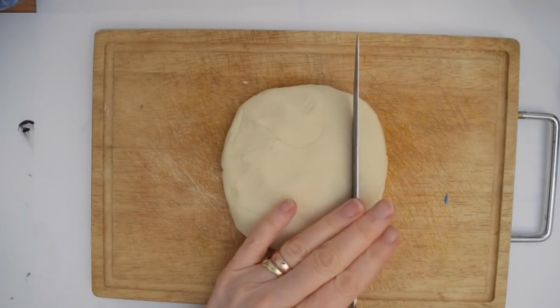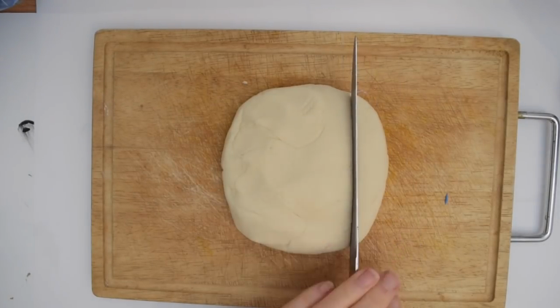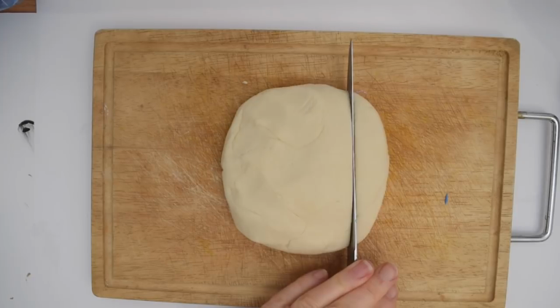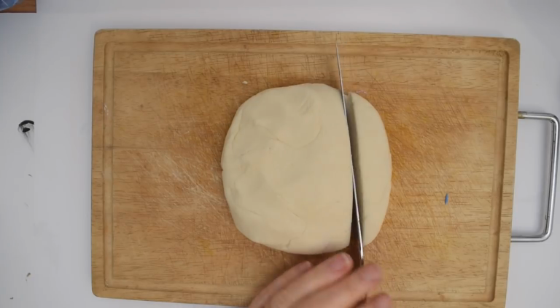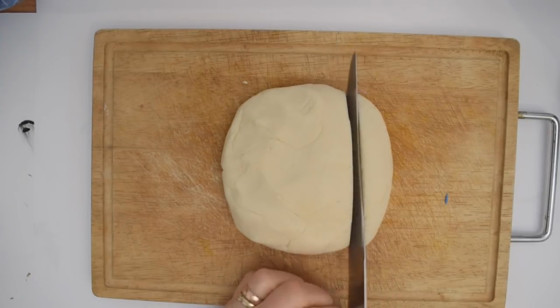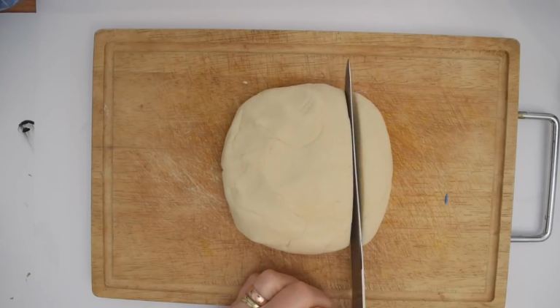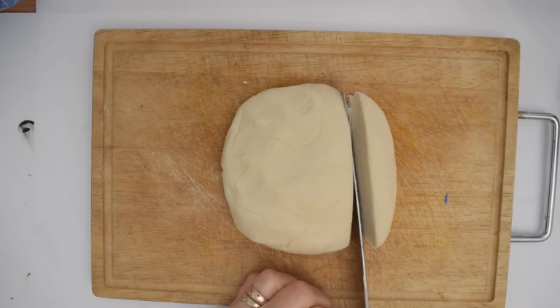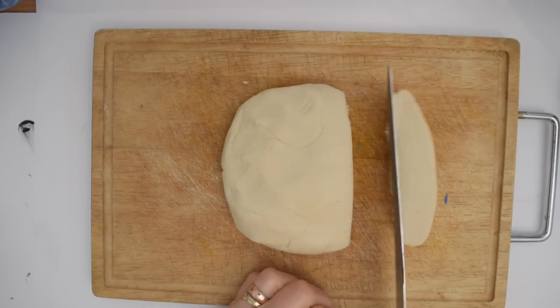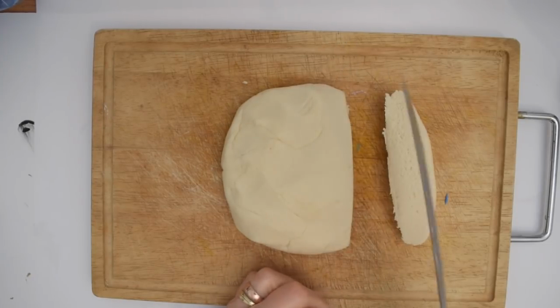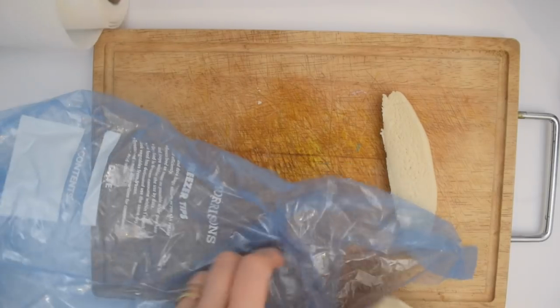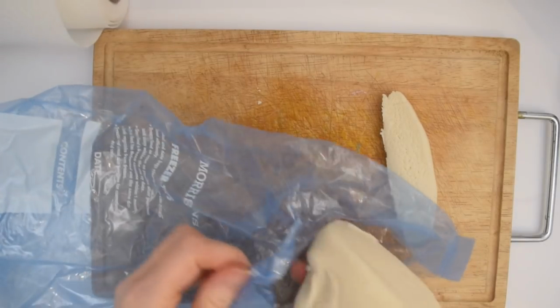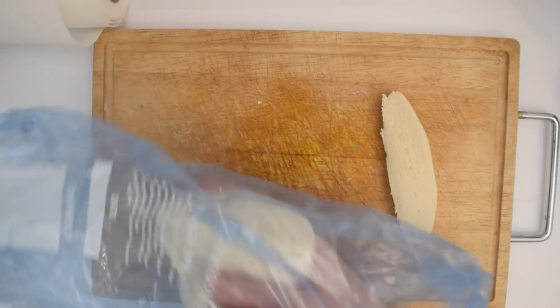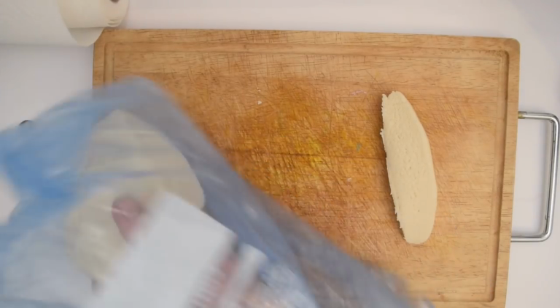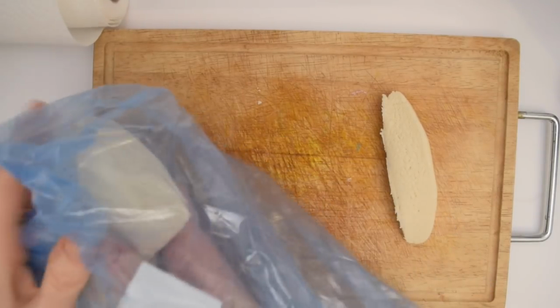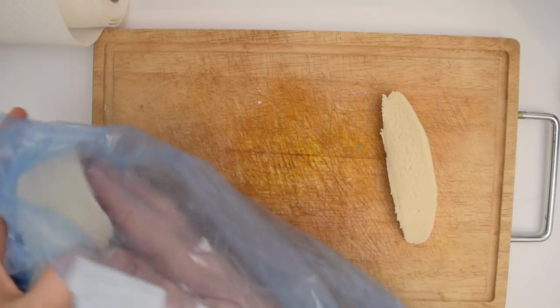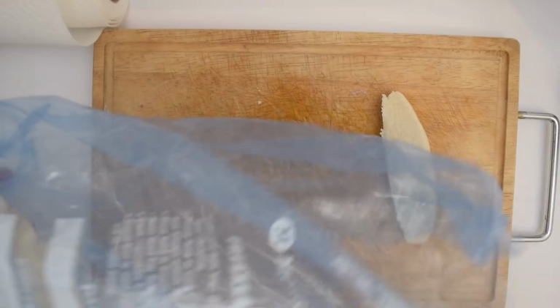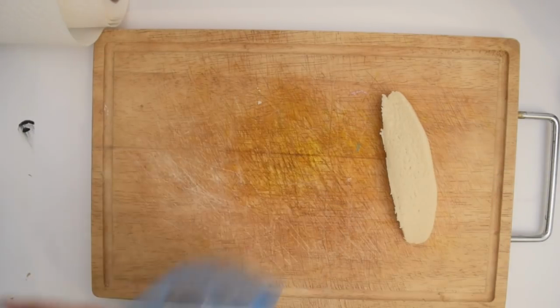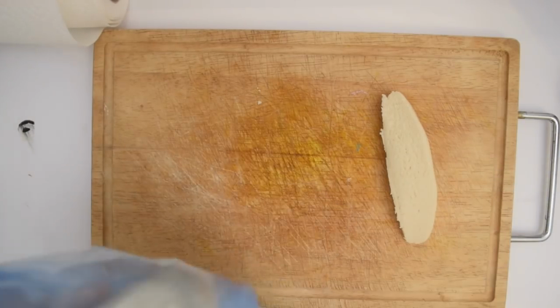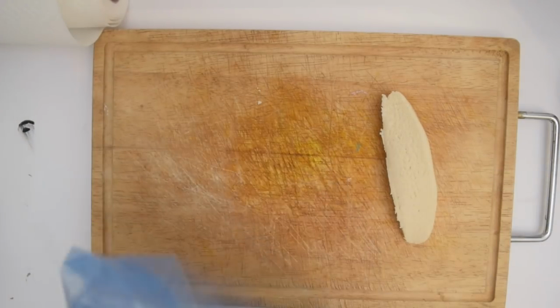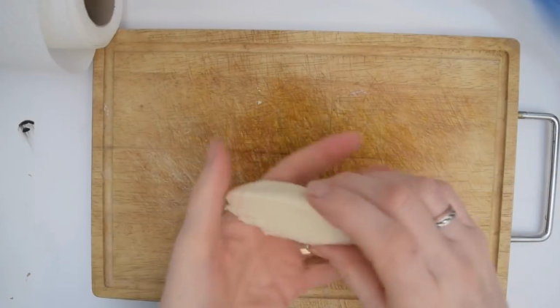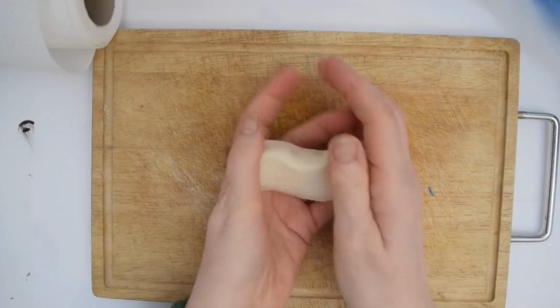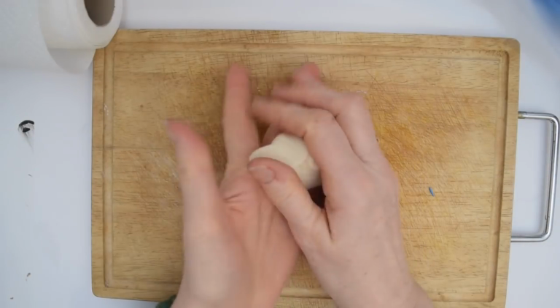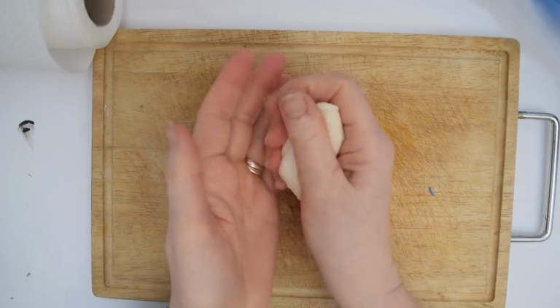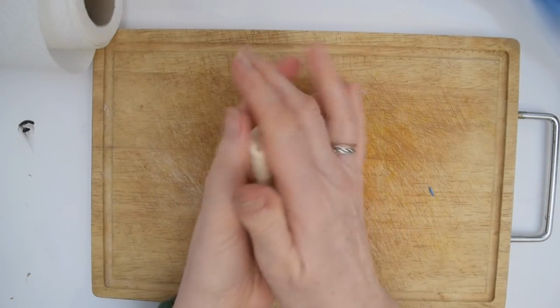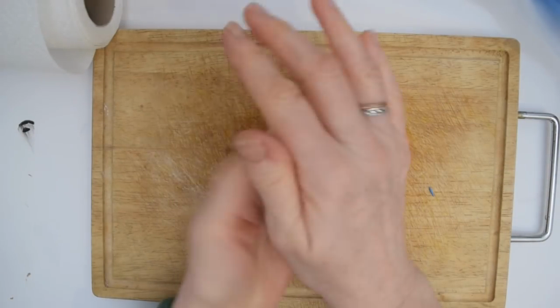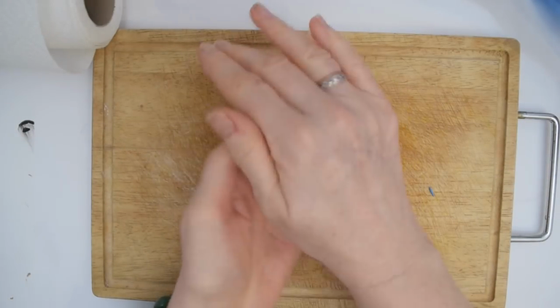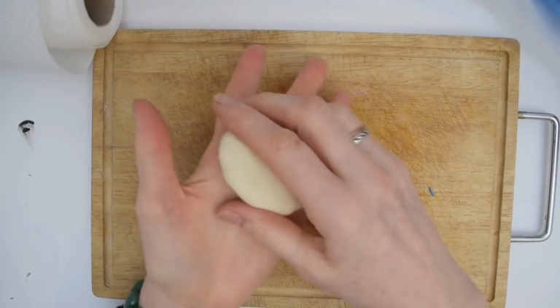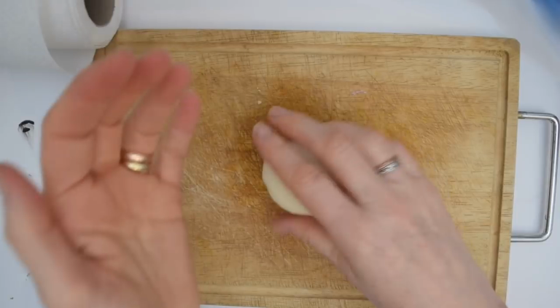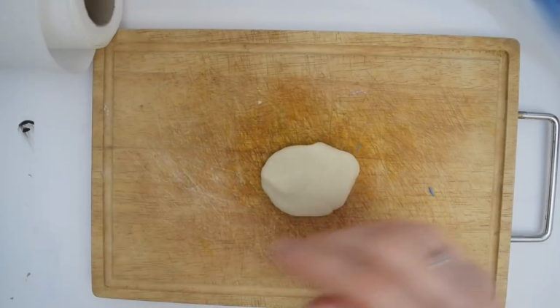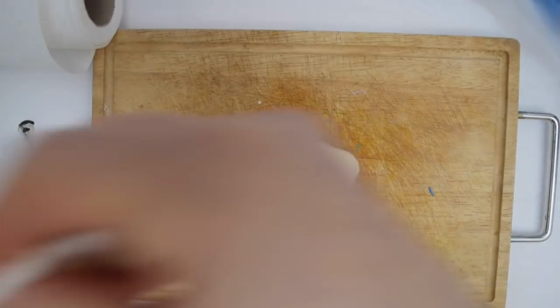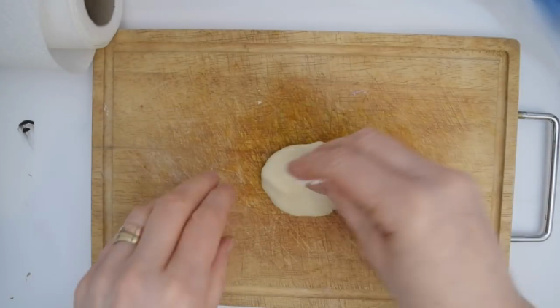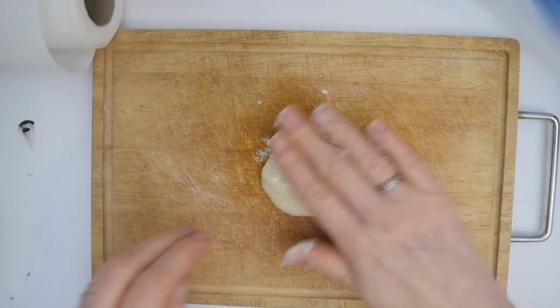Once you've cut off how much dough you want to use, just put the rest into a plastic bag. Make sure you use plenty of flour when you're rolling out.